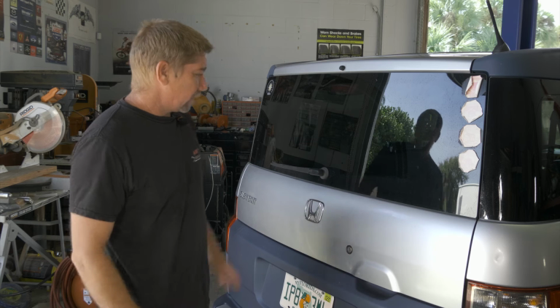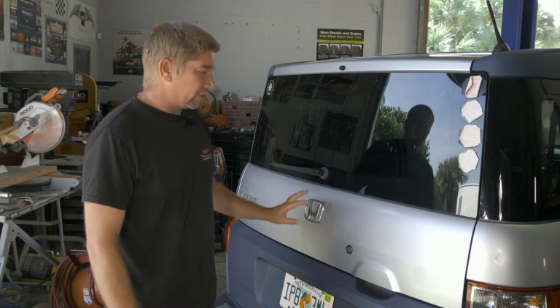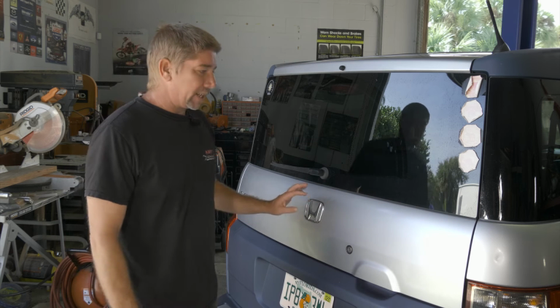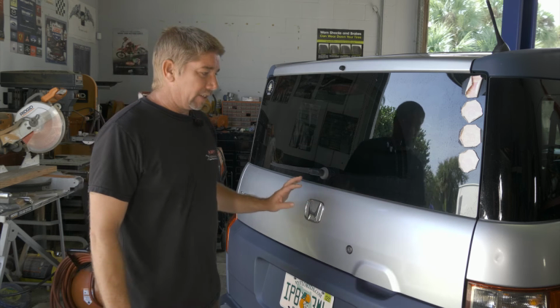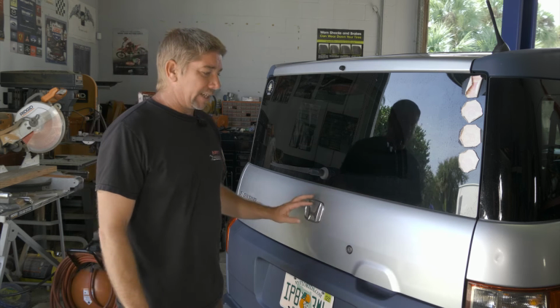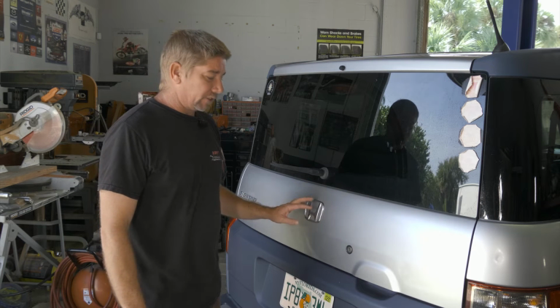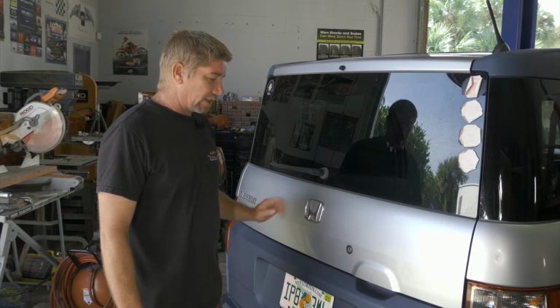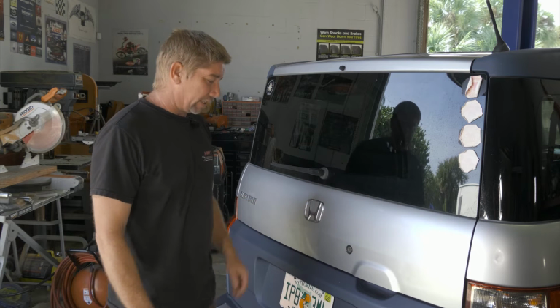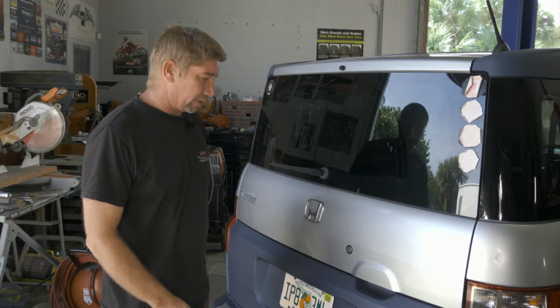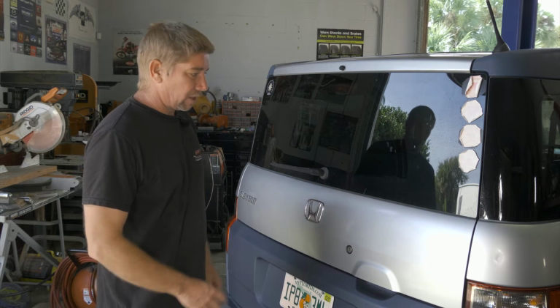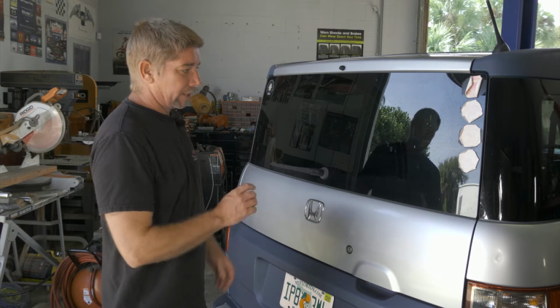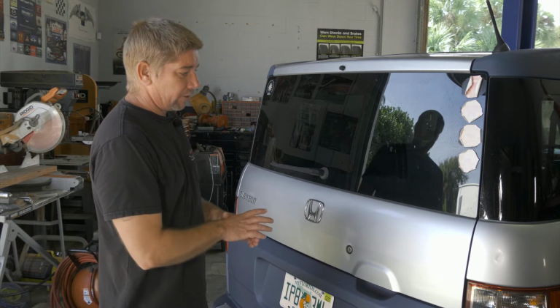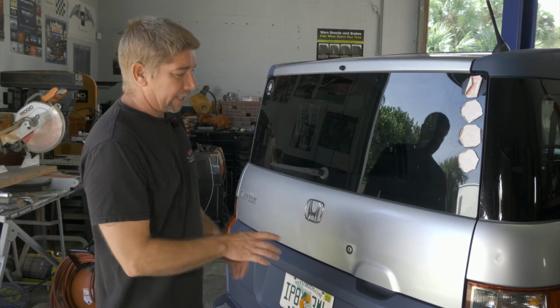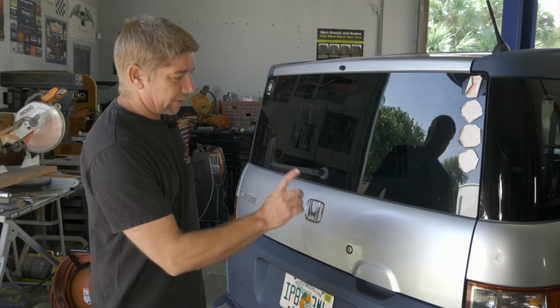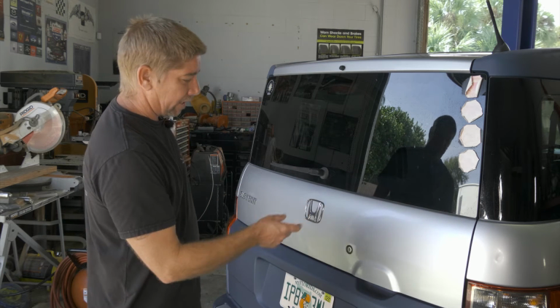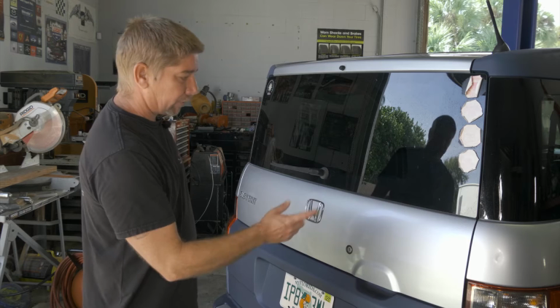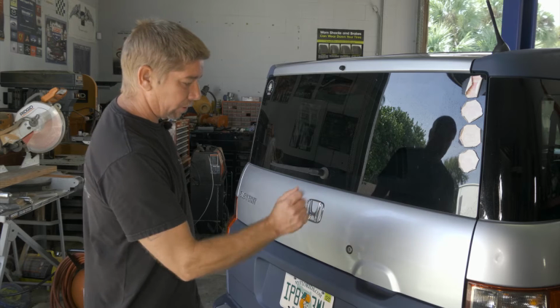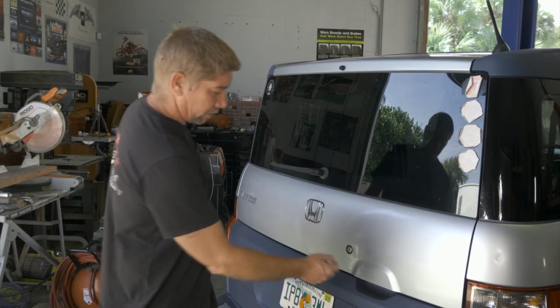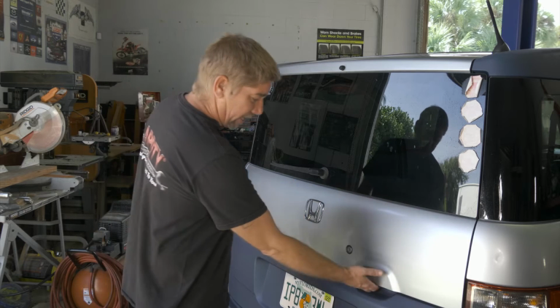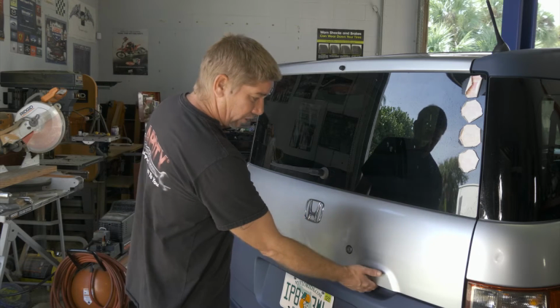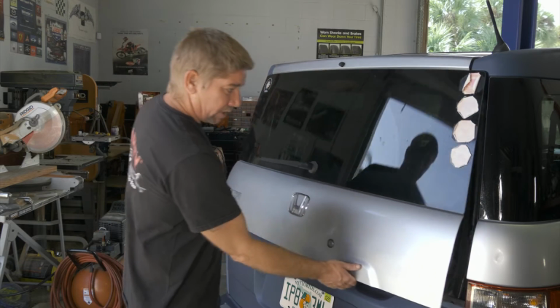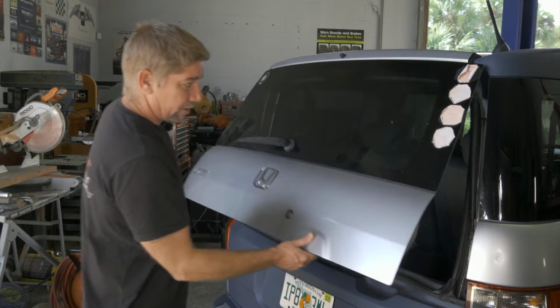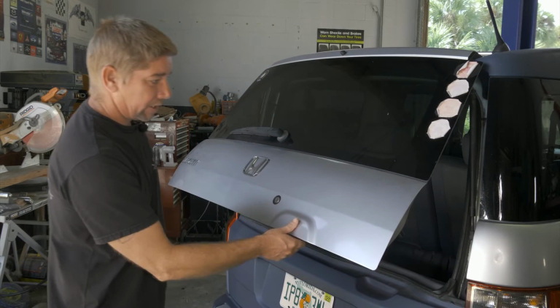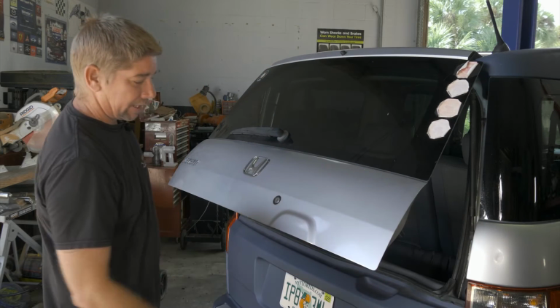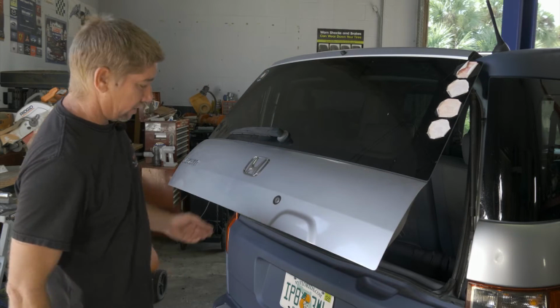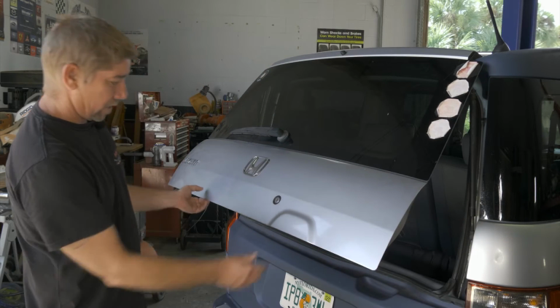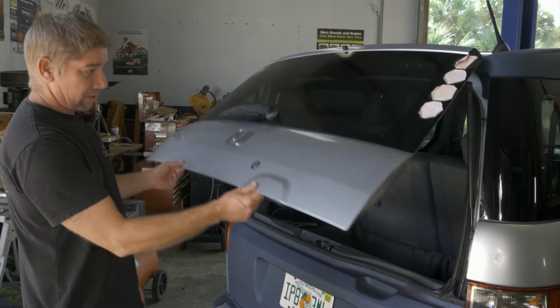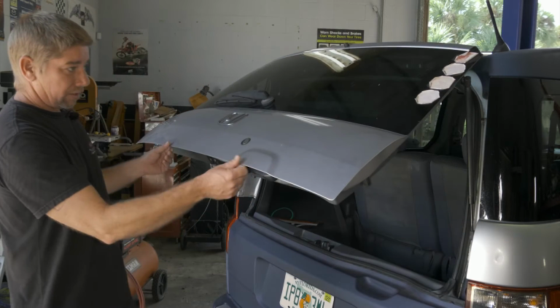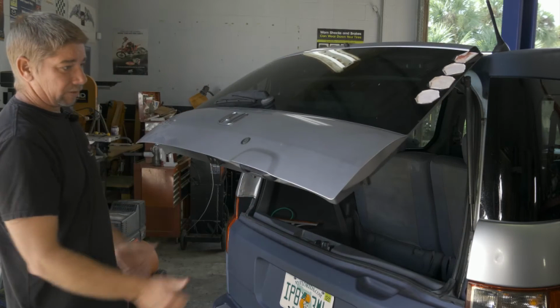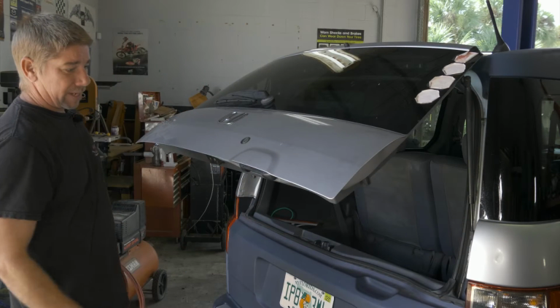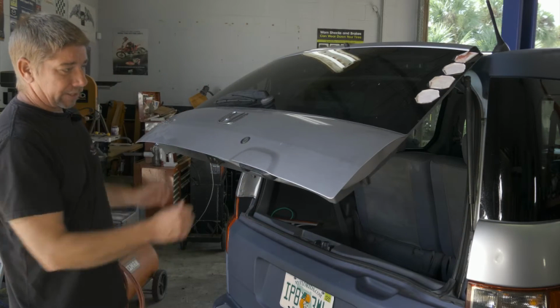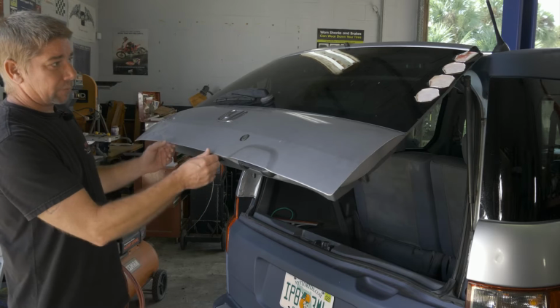So here we have a 2006 Honda Element. What we're going to be doing today is the lift supports for the rear hatch. They don't automatically open.